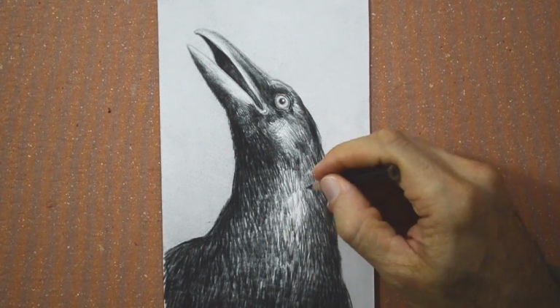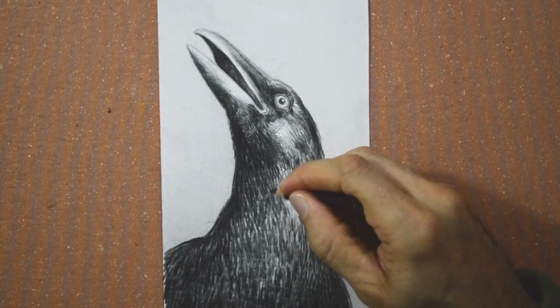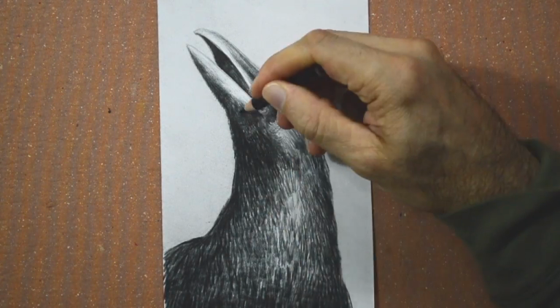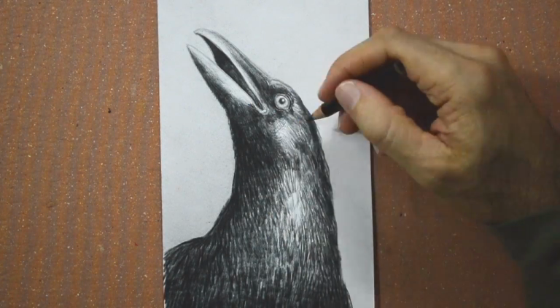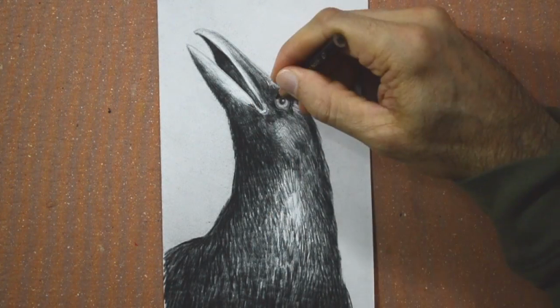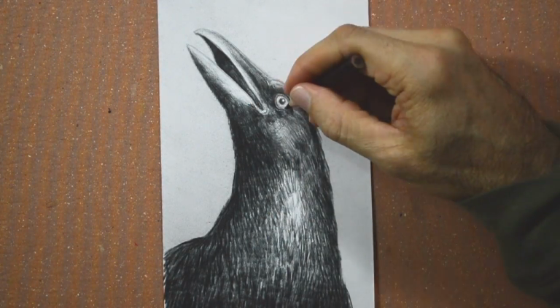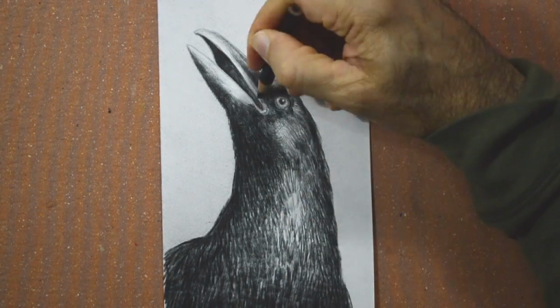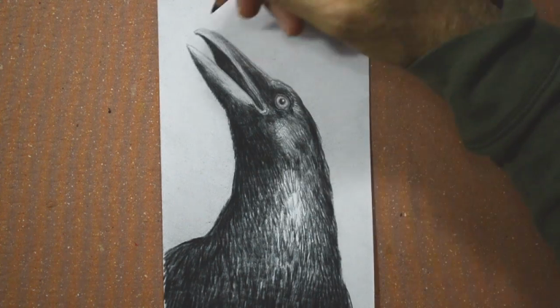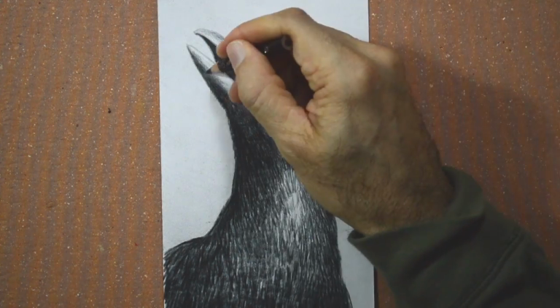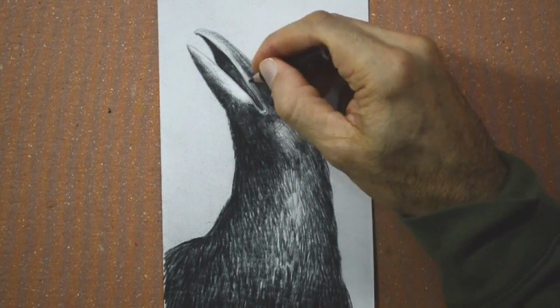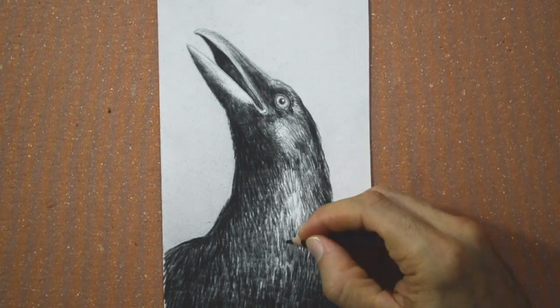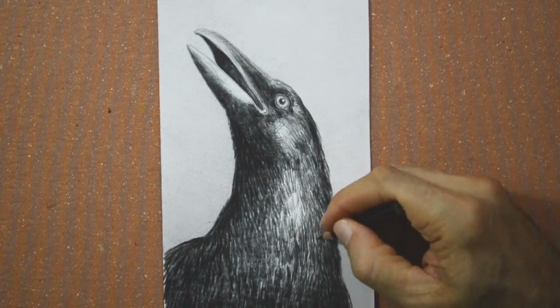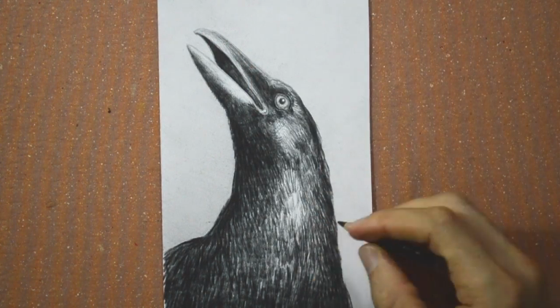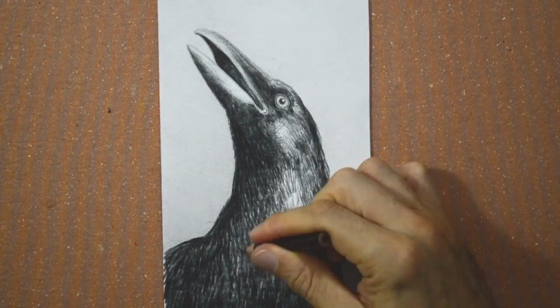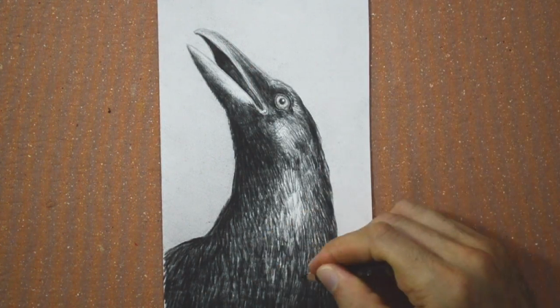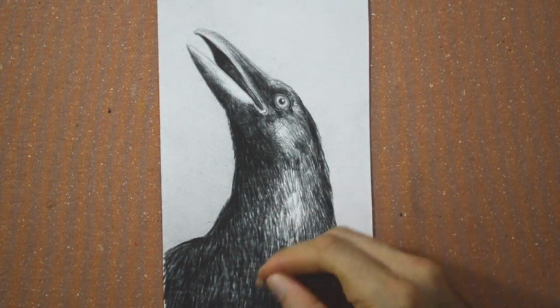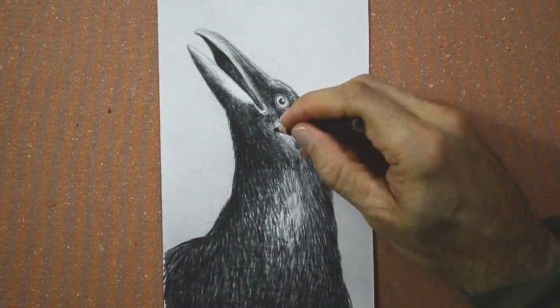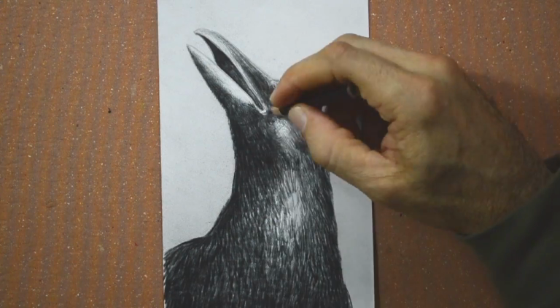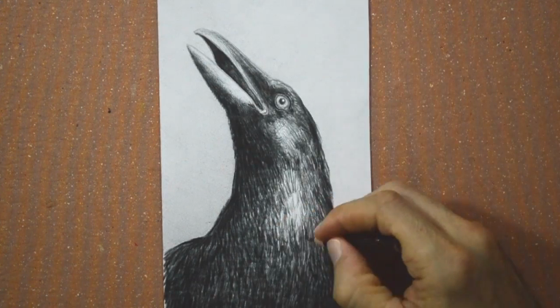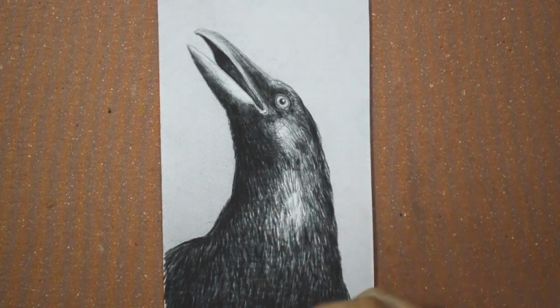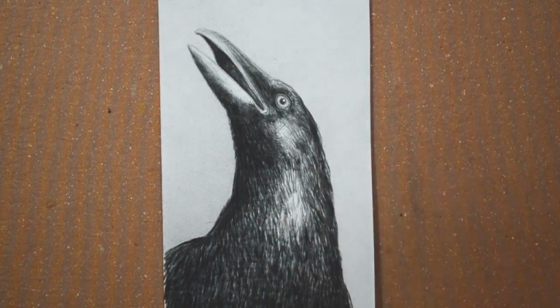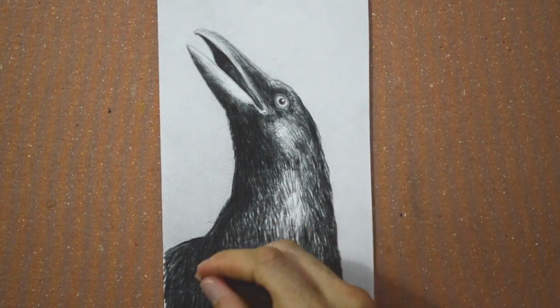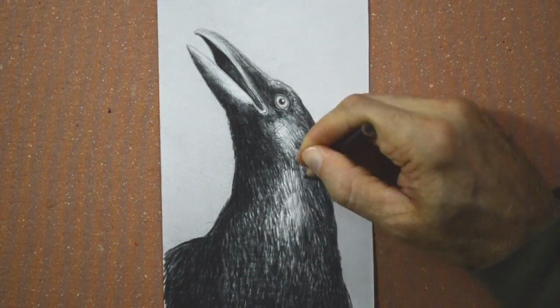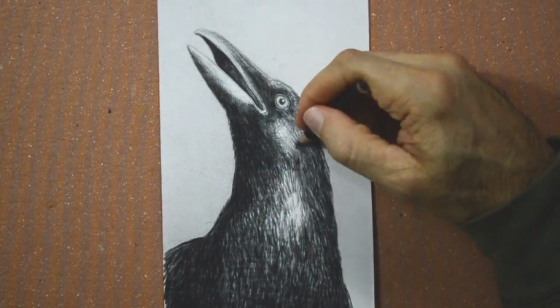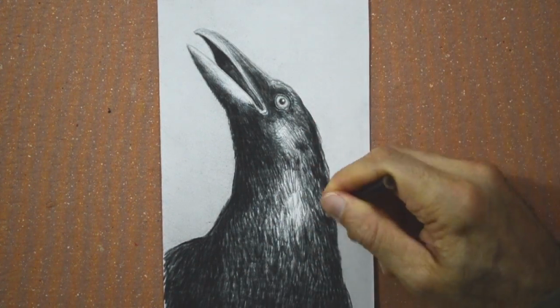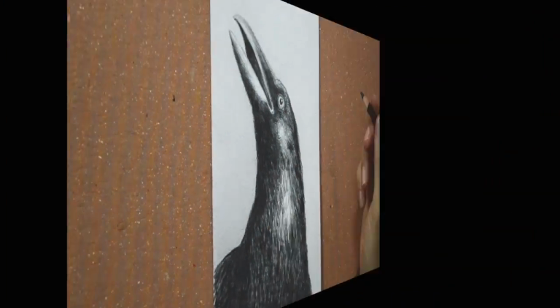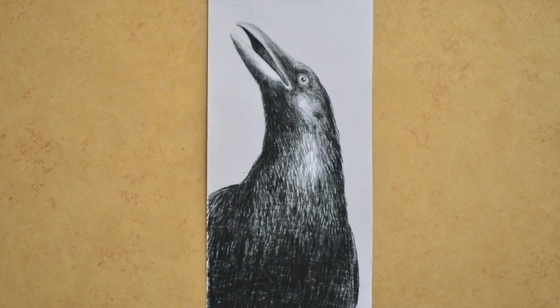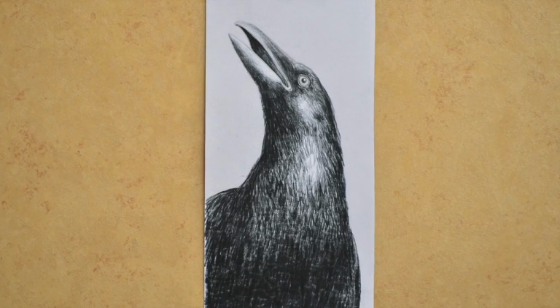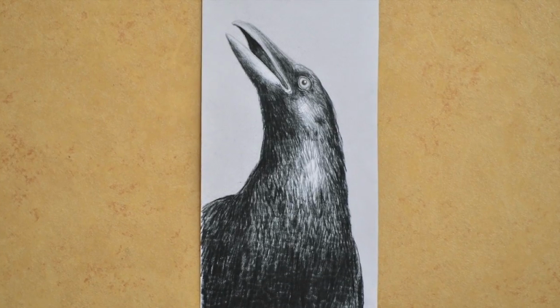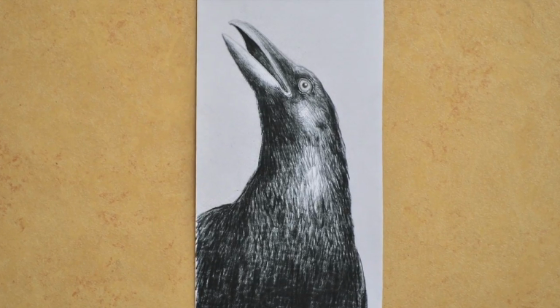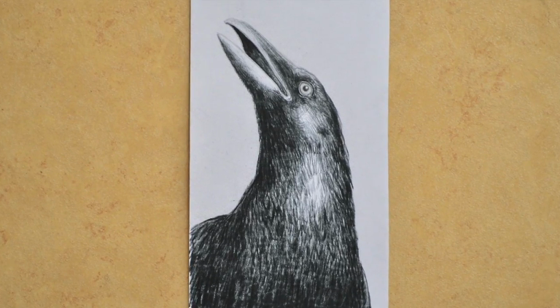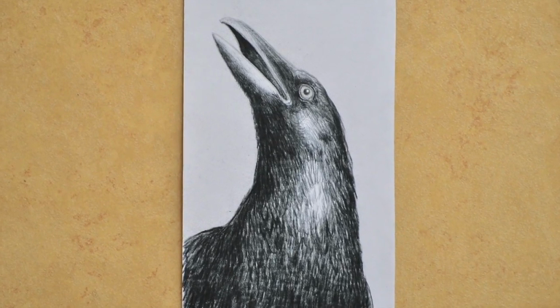In the comments please let me know what you think about it and whether you would like me to do more animals or not. Thank you. I wish you an excellent week of drawing and I'll see you on Tuesday.